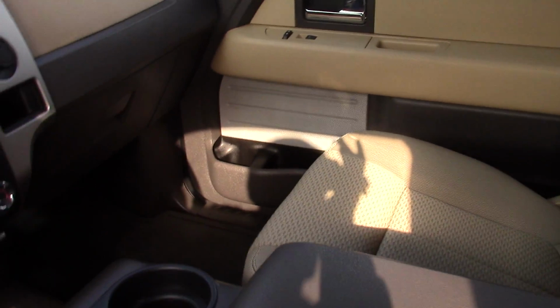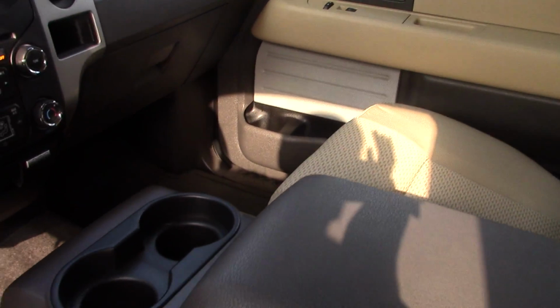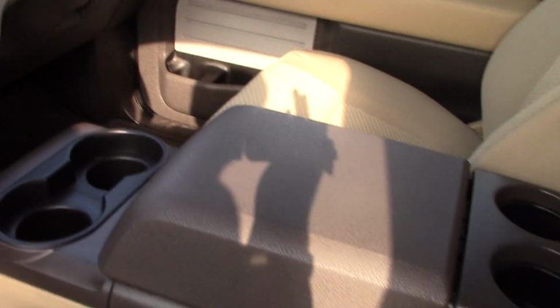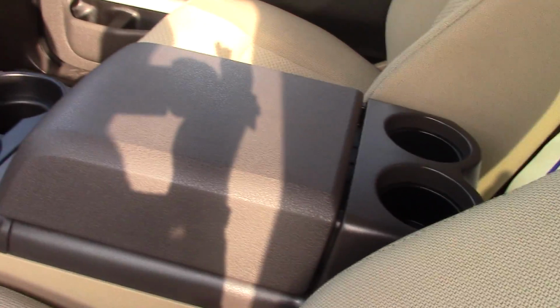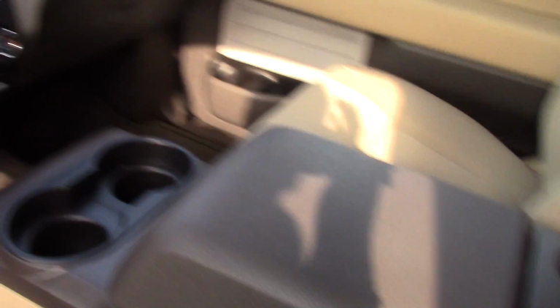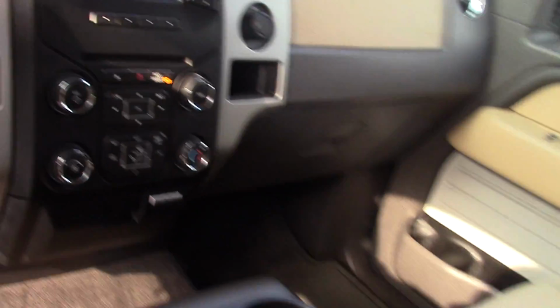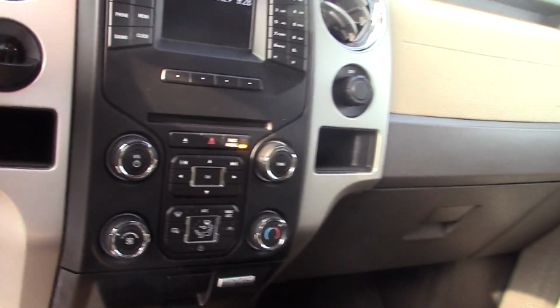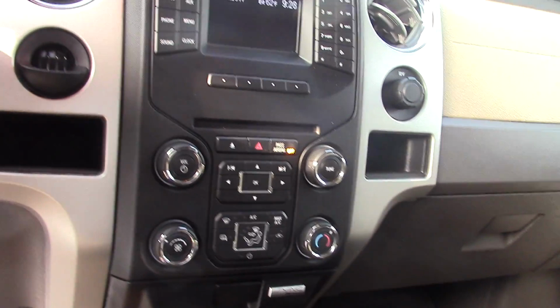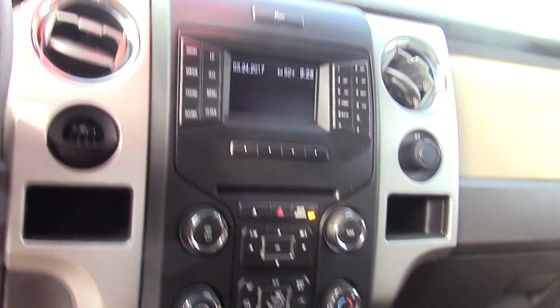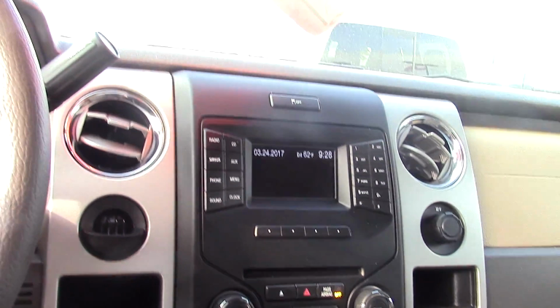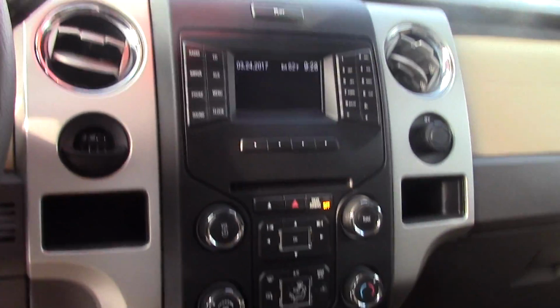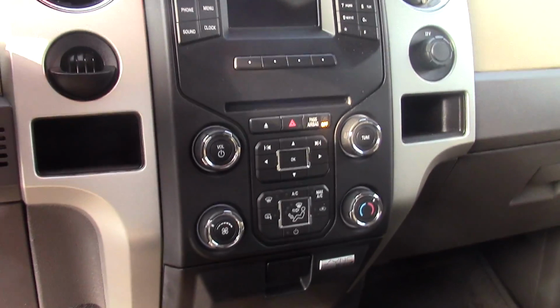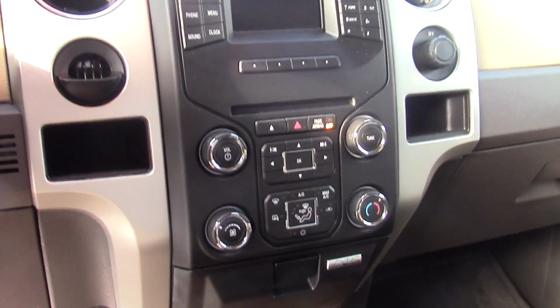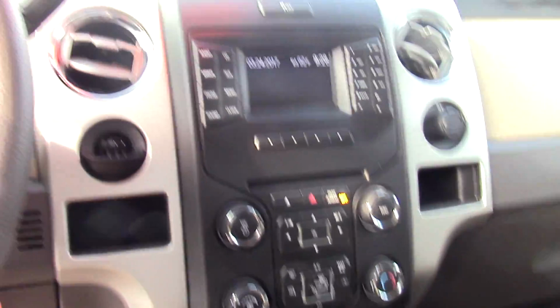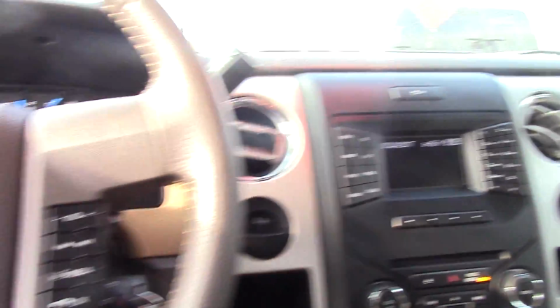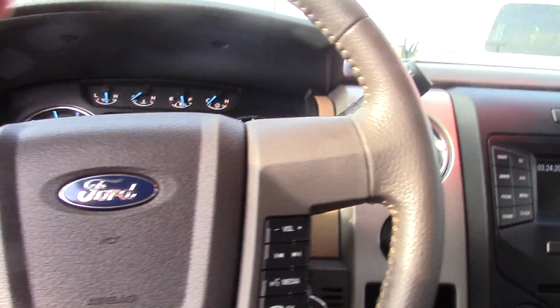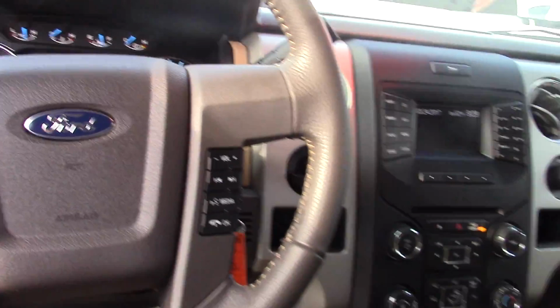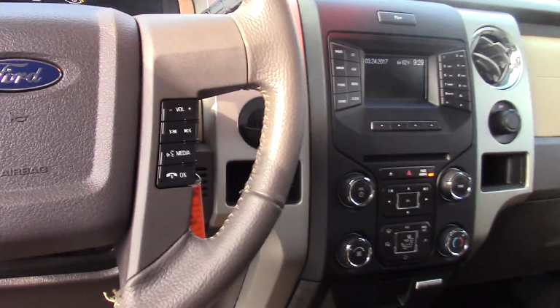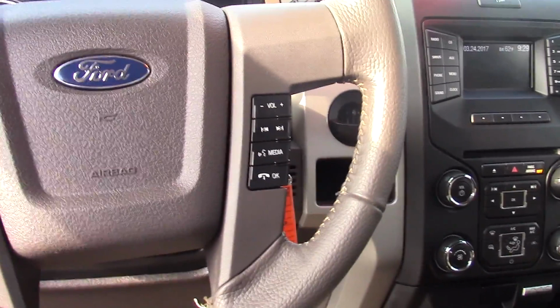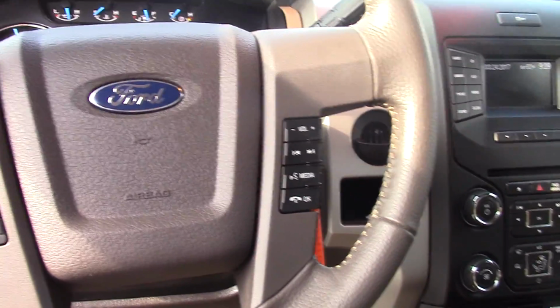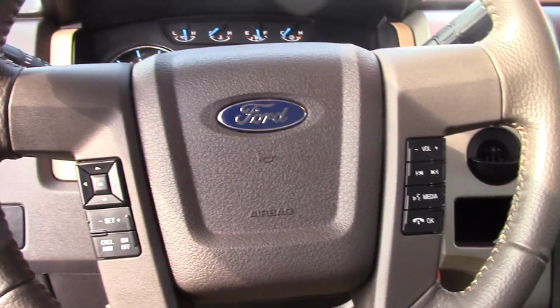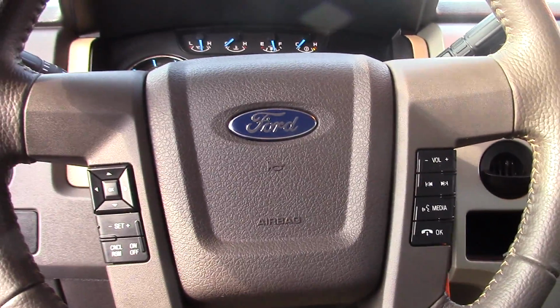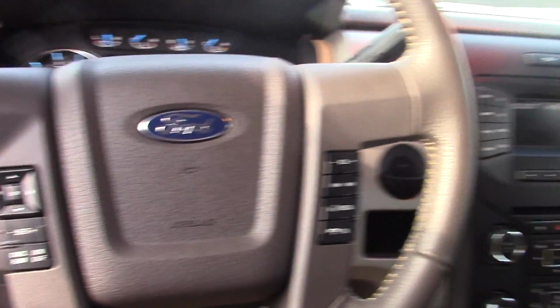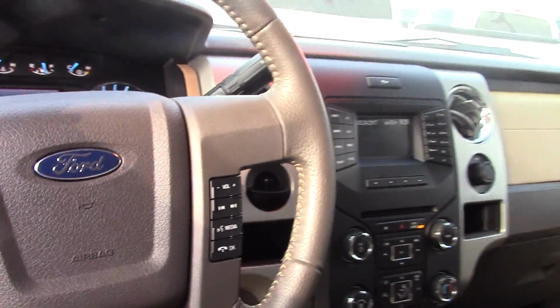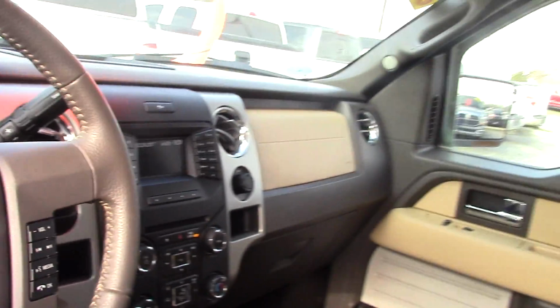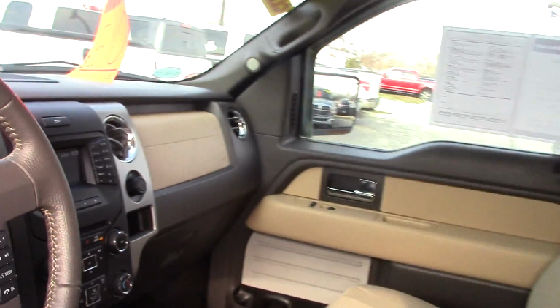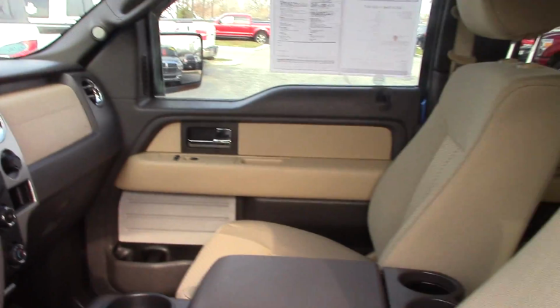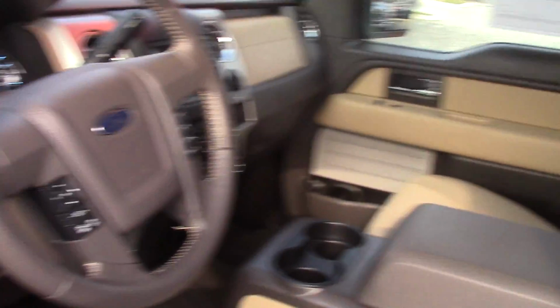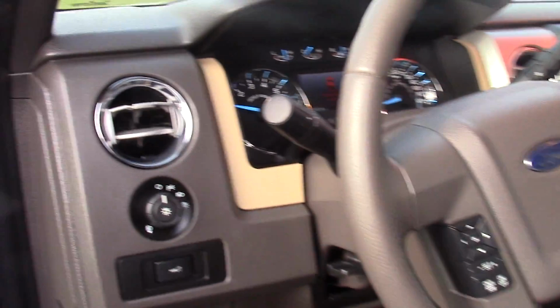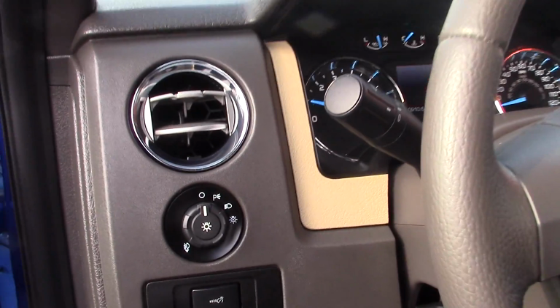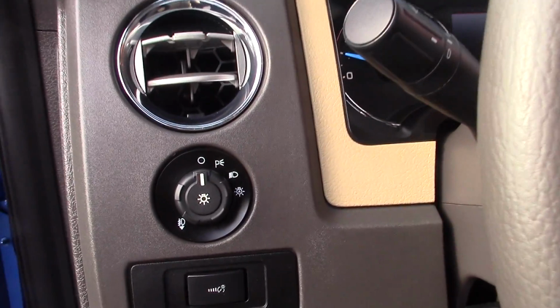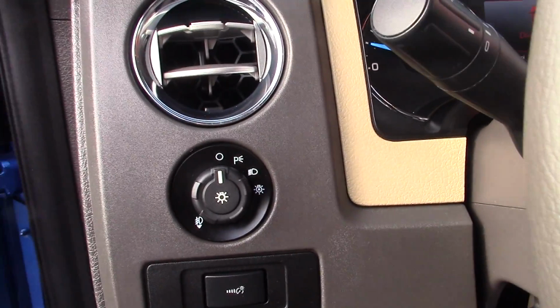You've got the center console here in the middle, and all of your climate and radio controls here in the center dash. It is equipped with the SYNC system, so it does have Bluetooth hands-free calling. It also has the automatic headlights.